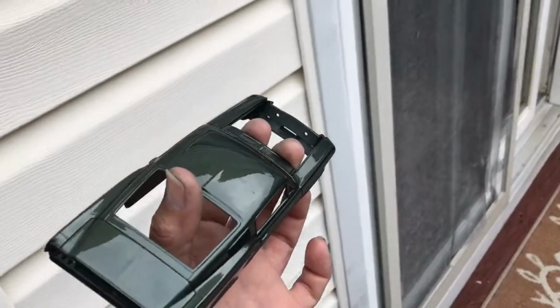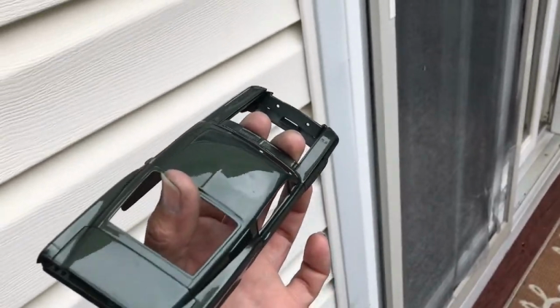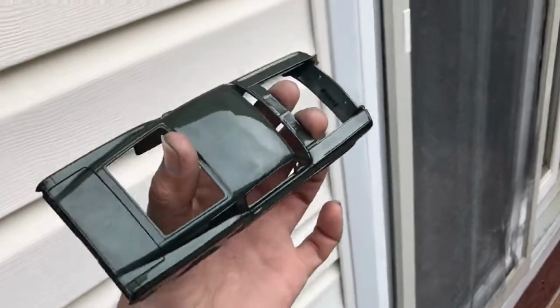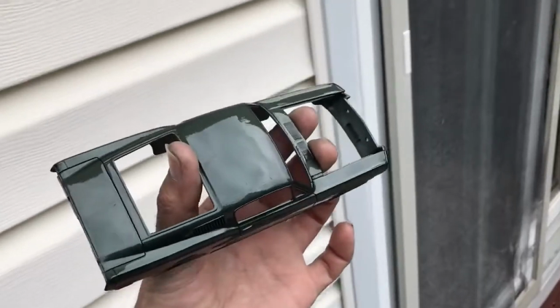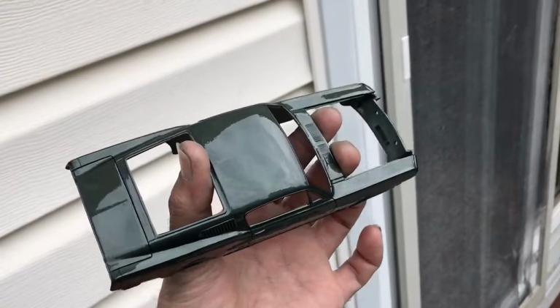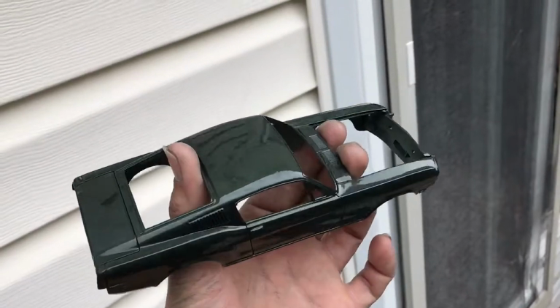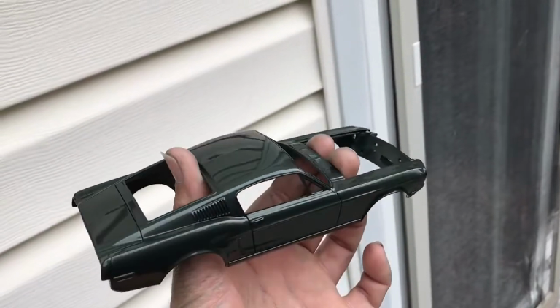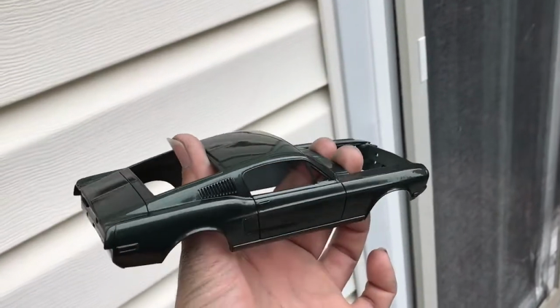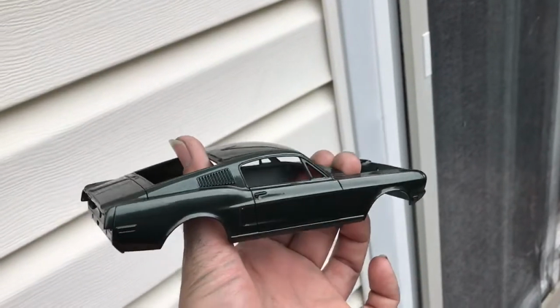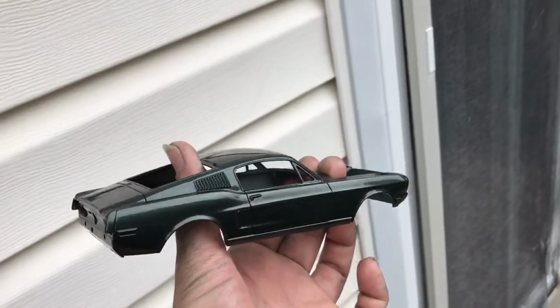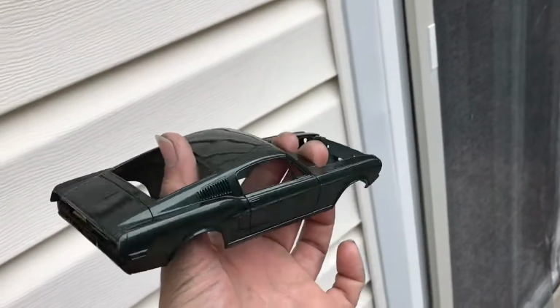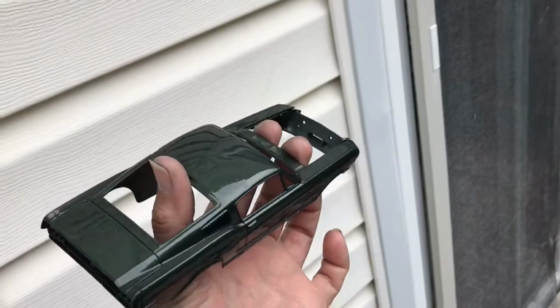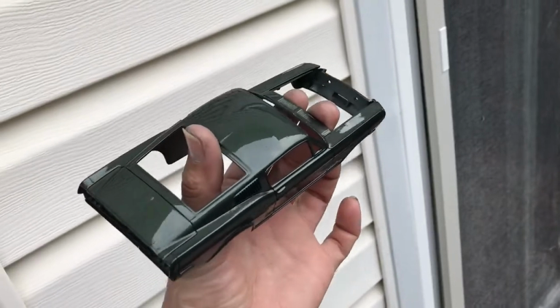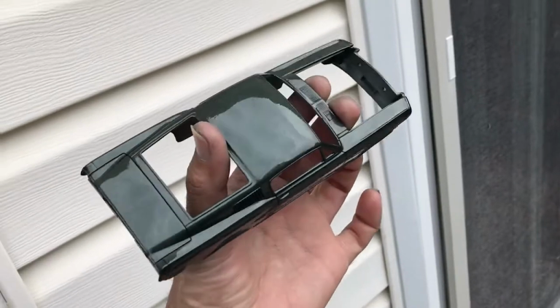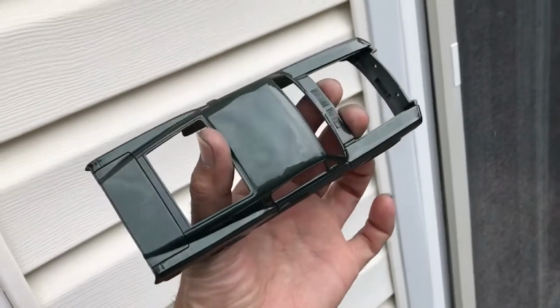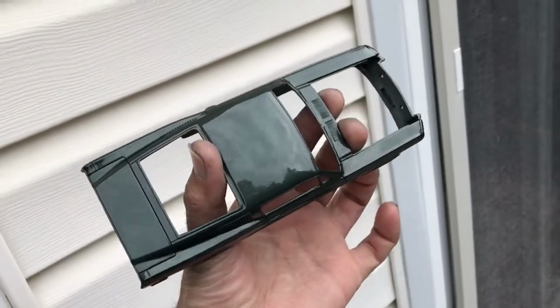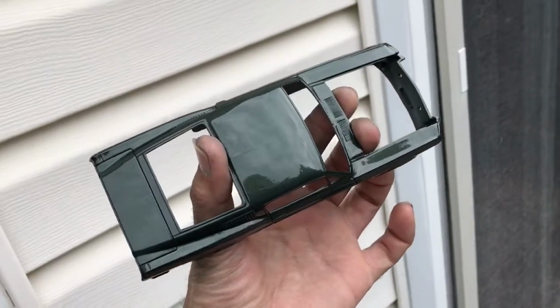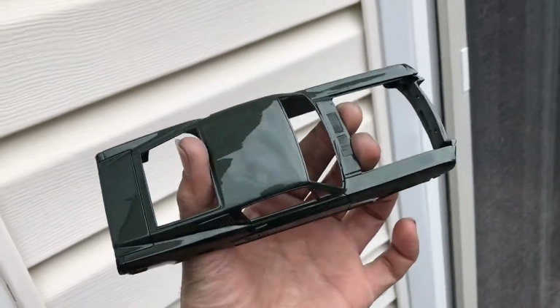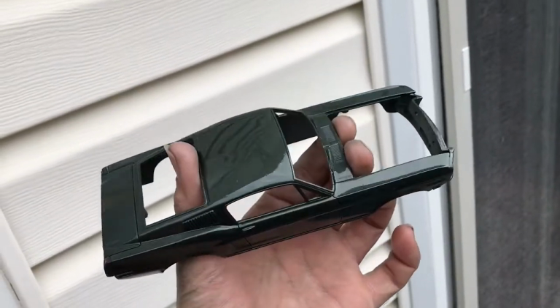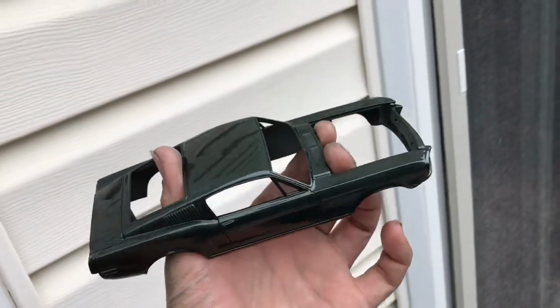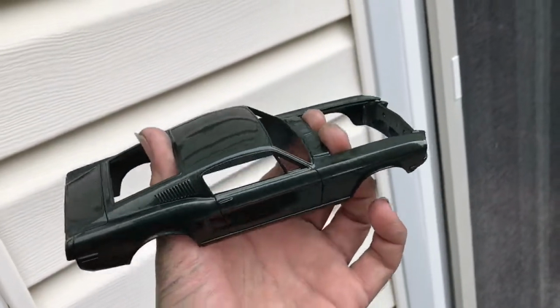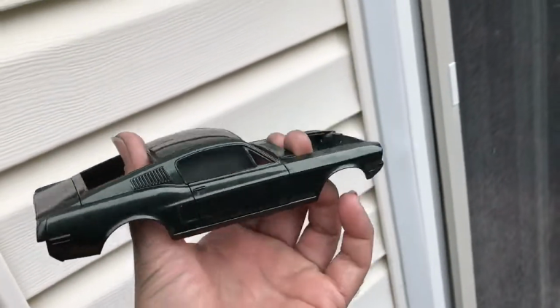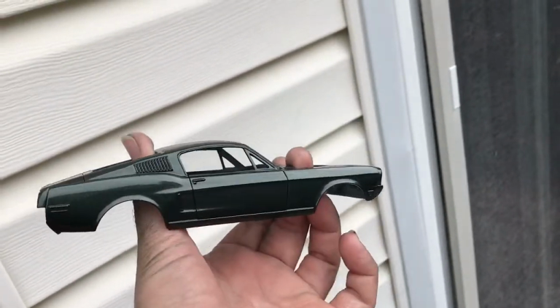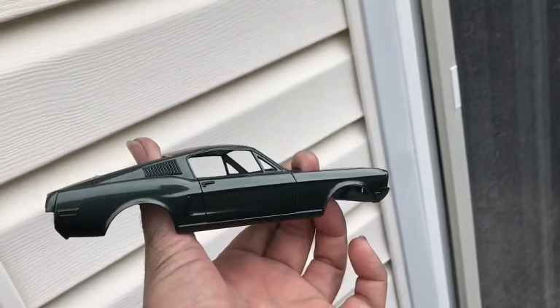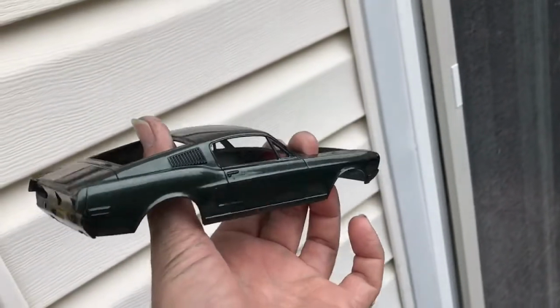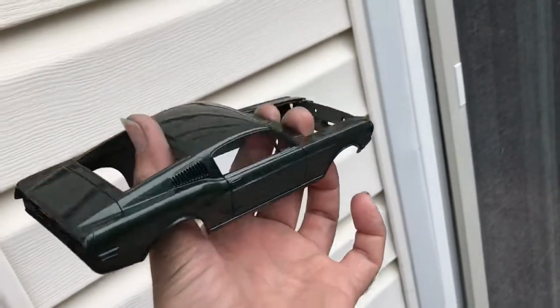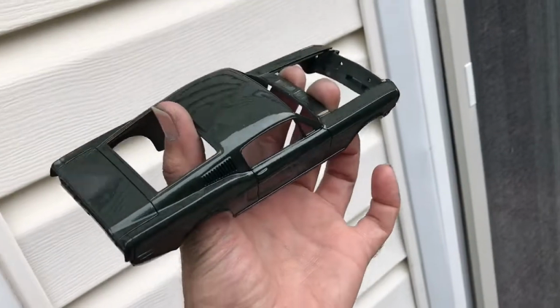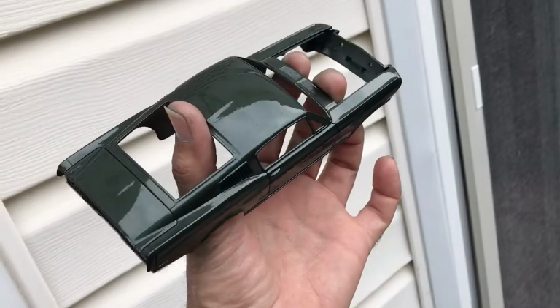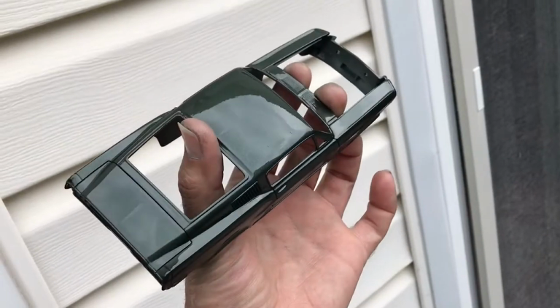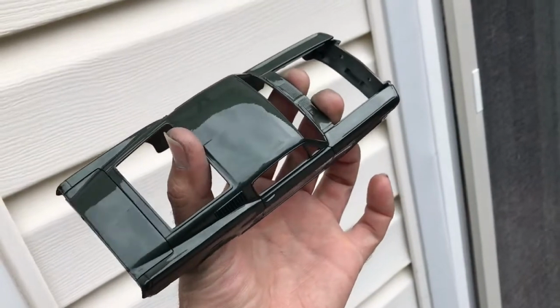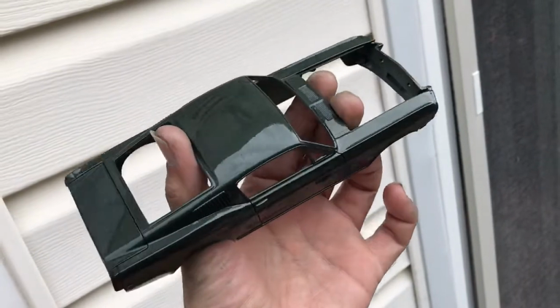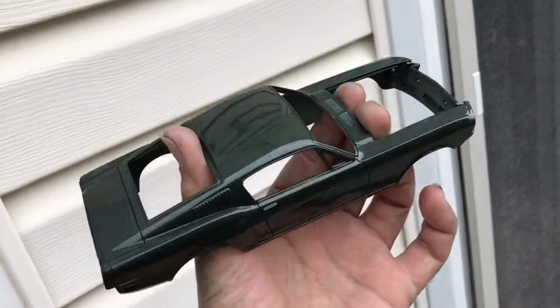Hey guys, just taking a video of the Bullitt Mustang I'm supposed to be putting together for a special project. Can't say much, like always, but you will see it sometime.